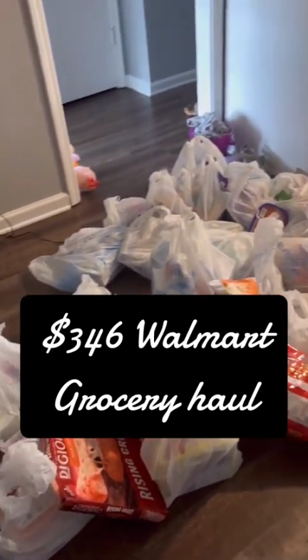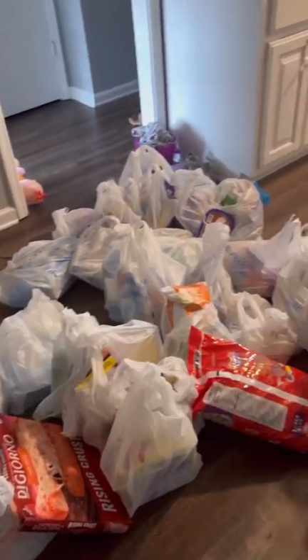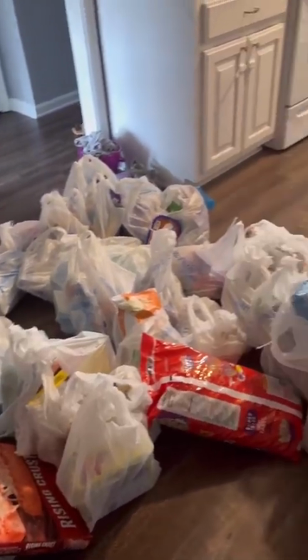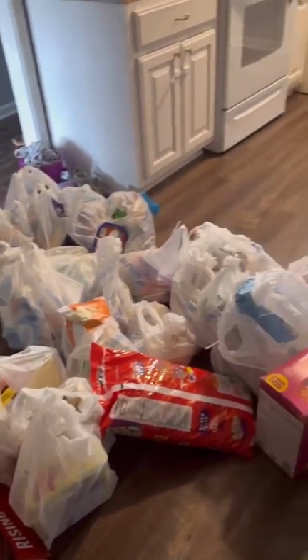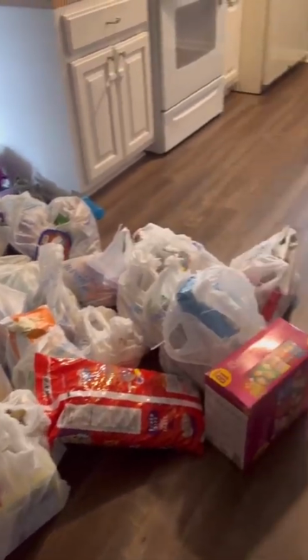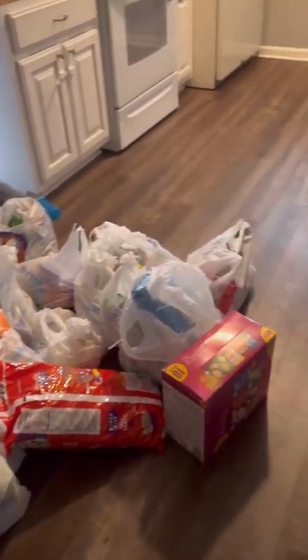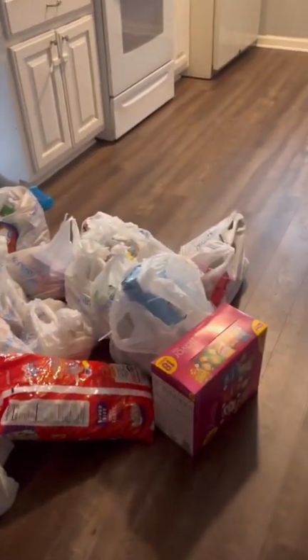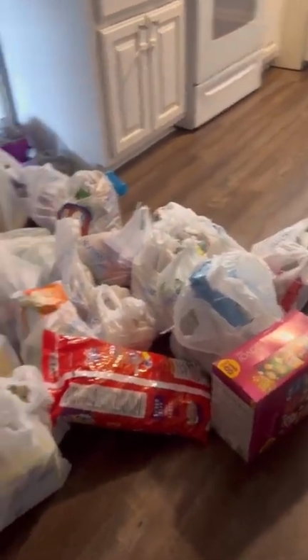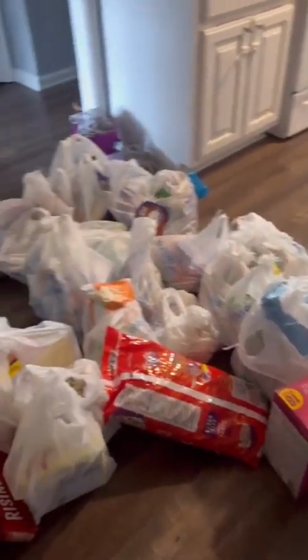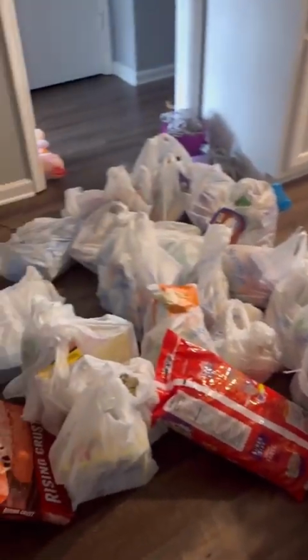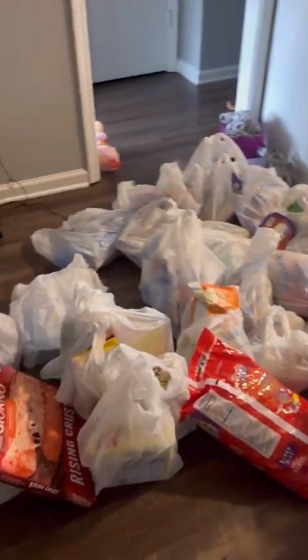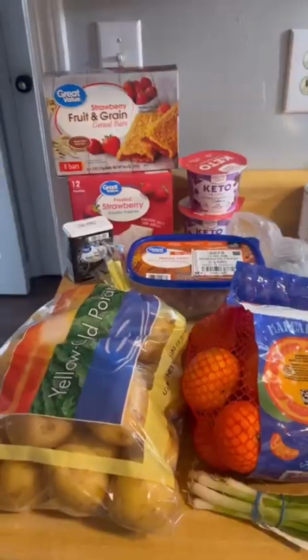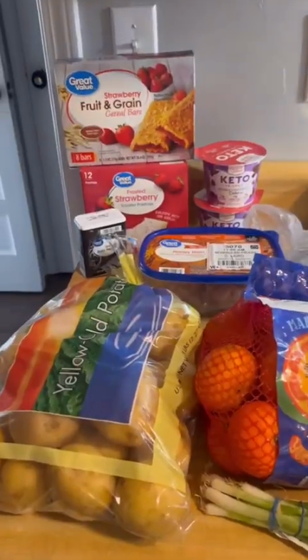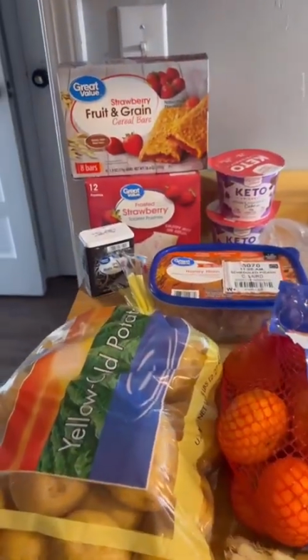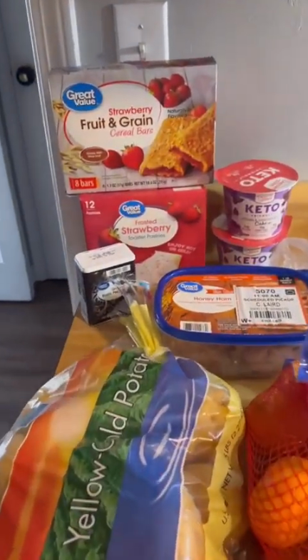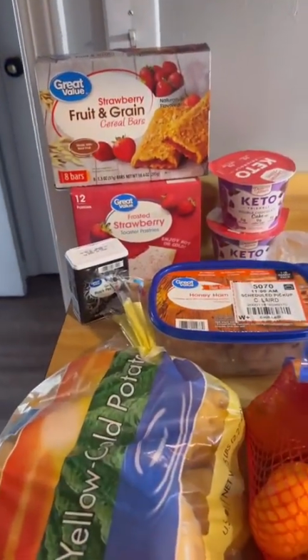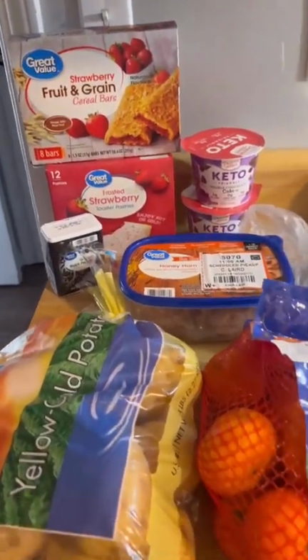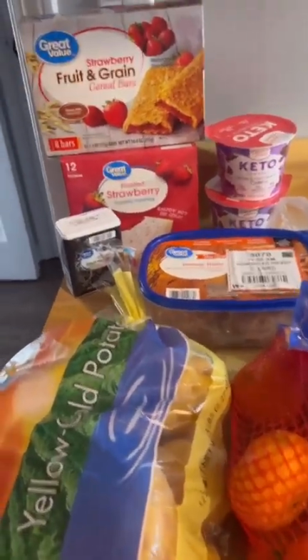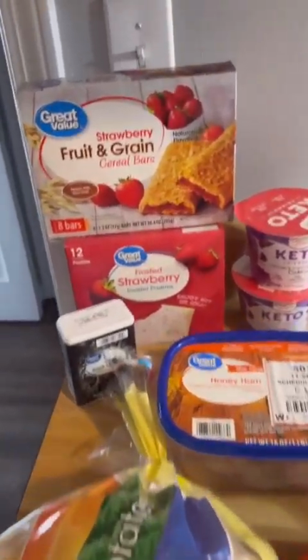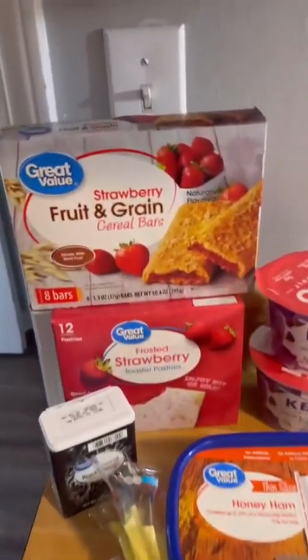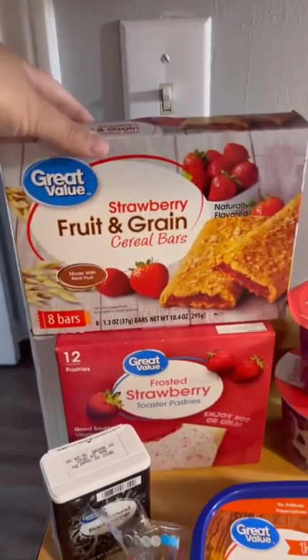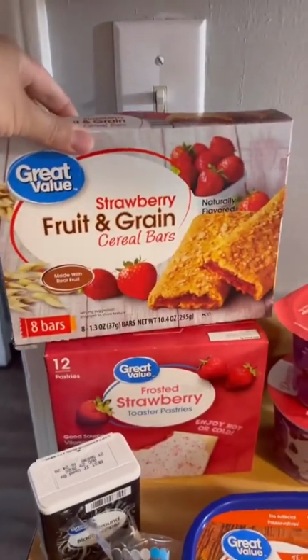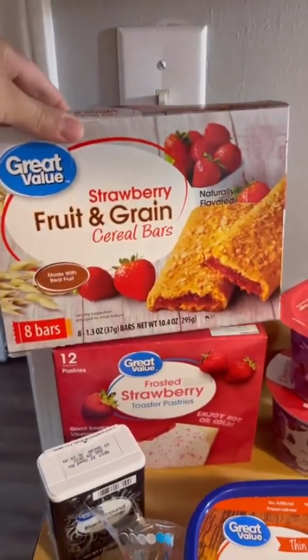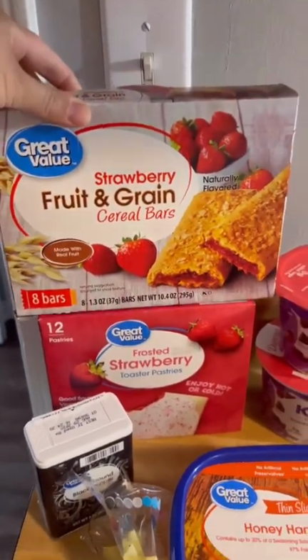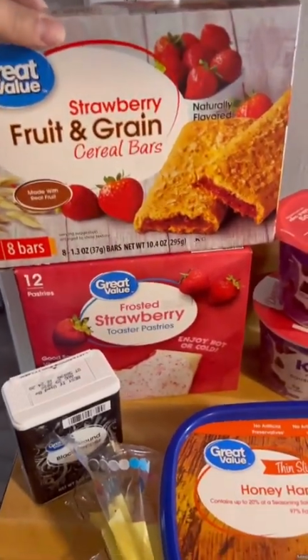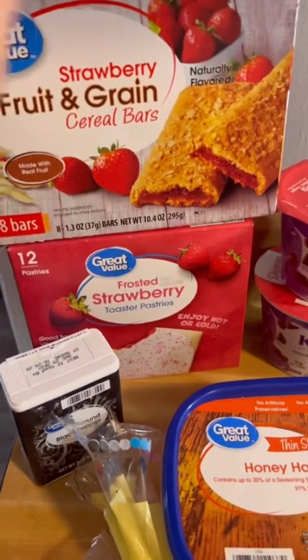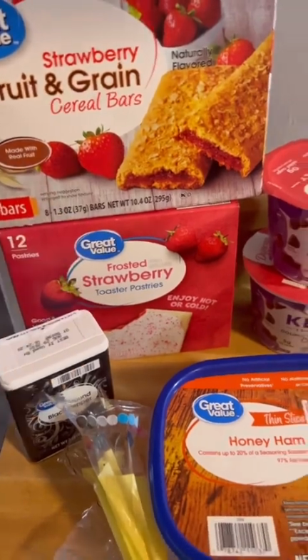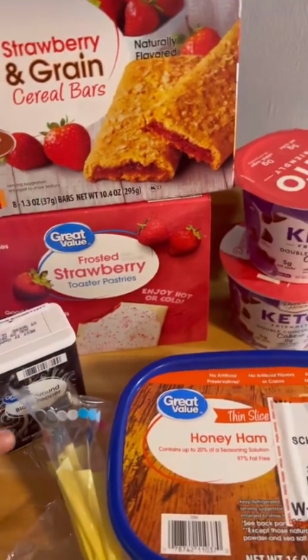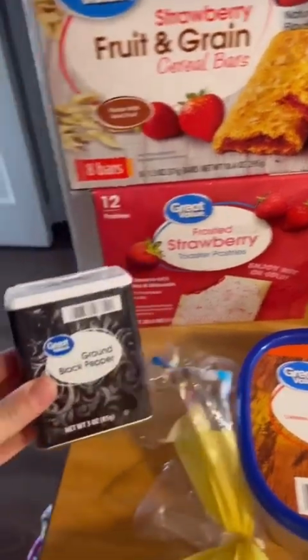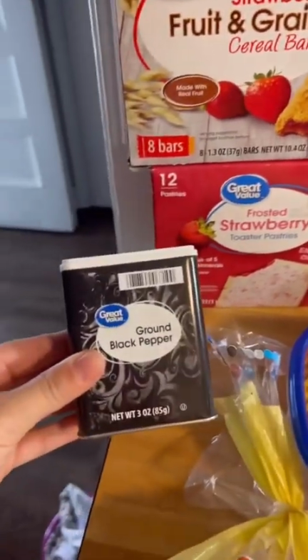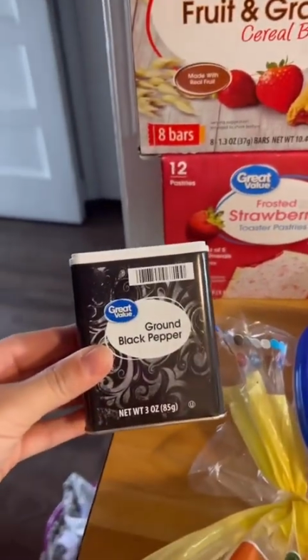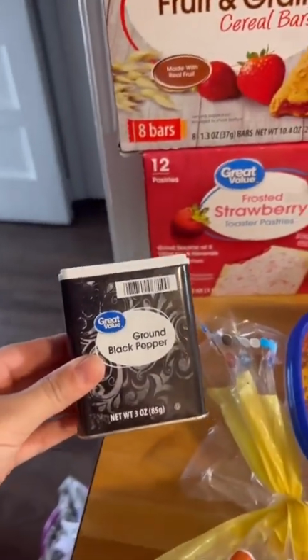$346 Walmart grocery haul — bunch of random stuff, as always. I got some cereal bars, pop tarts, and we were out of pepper so I got some pepper.